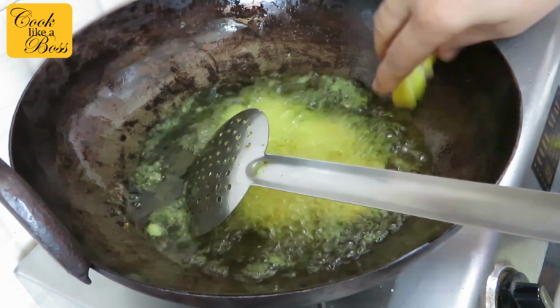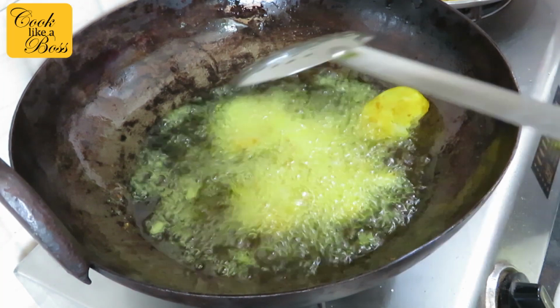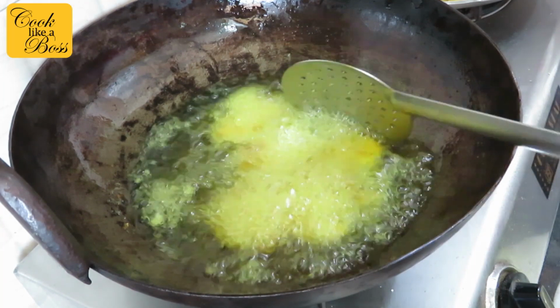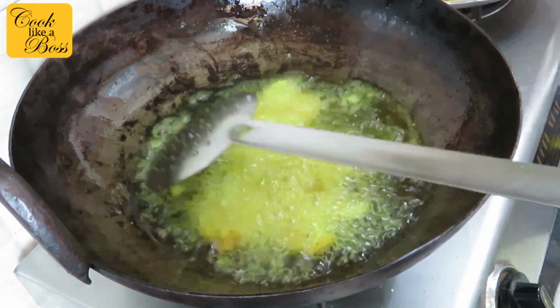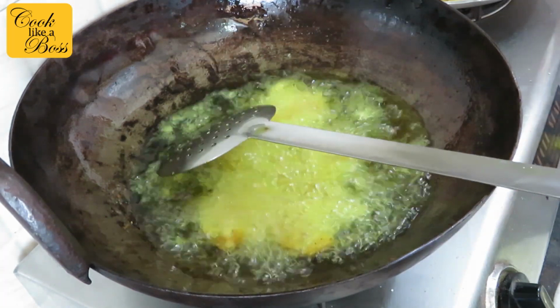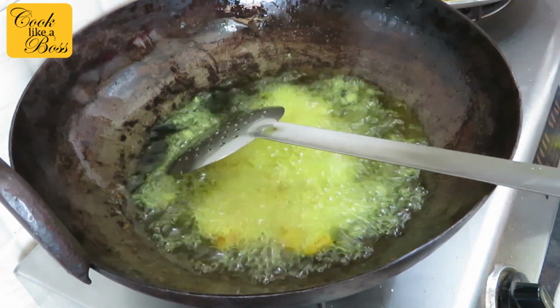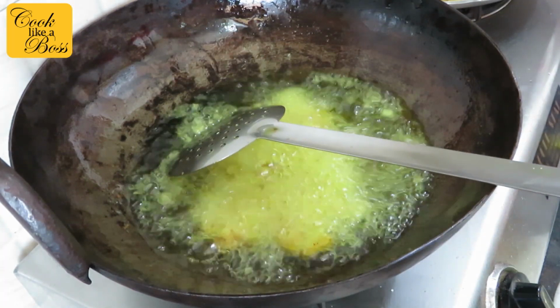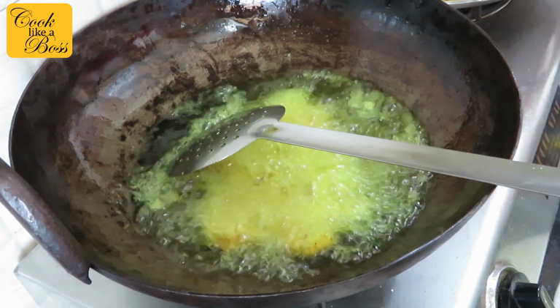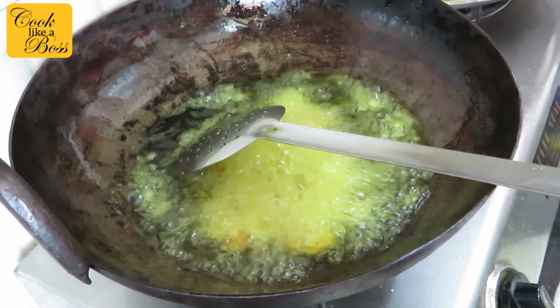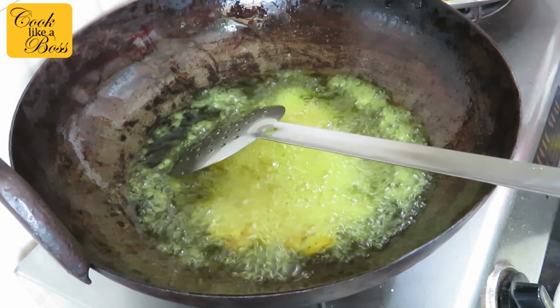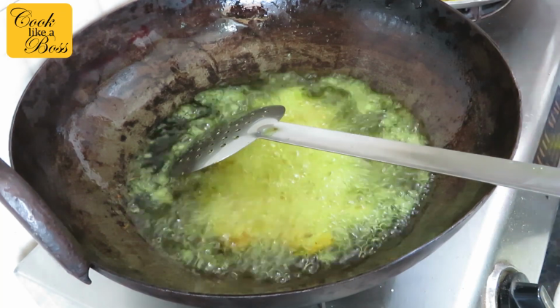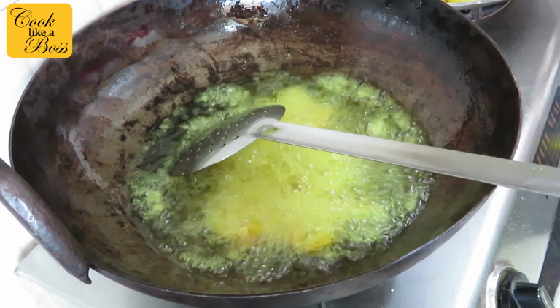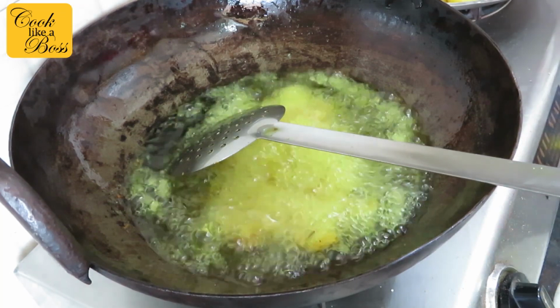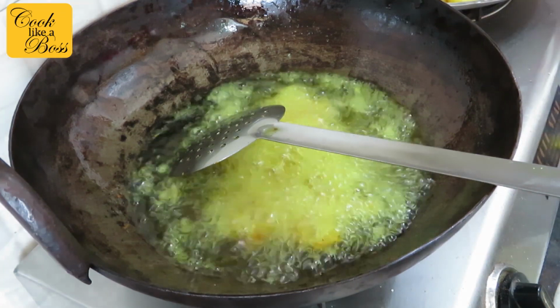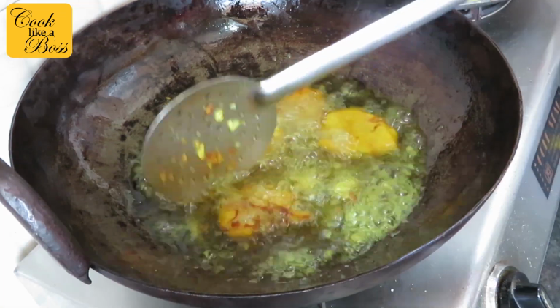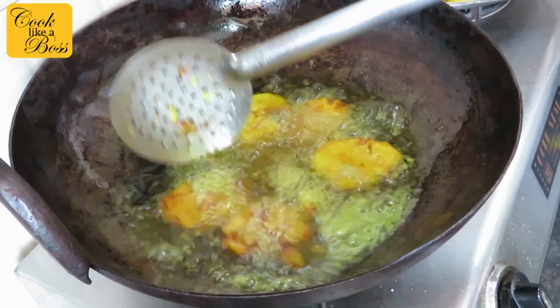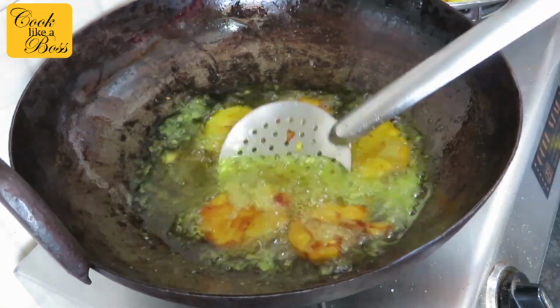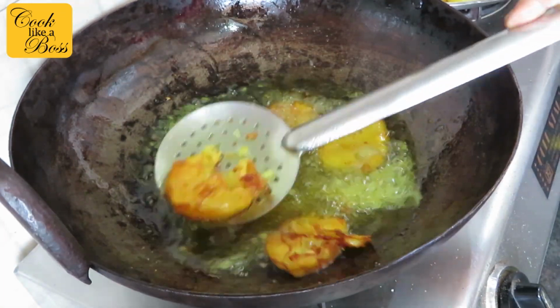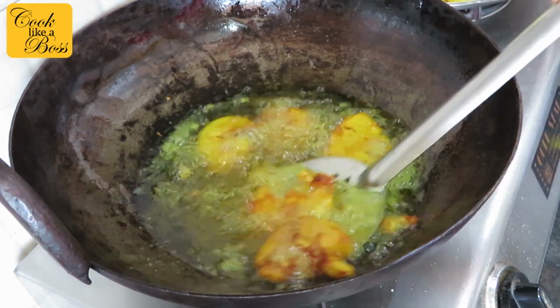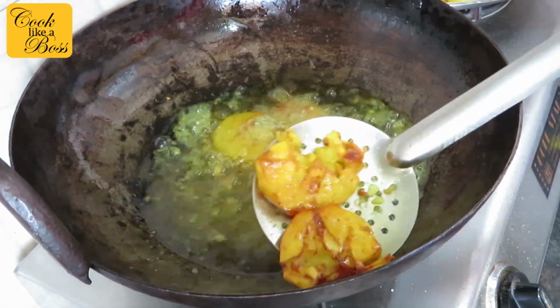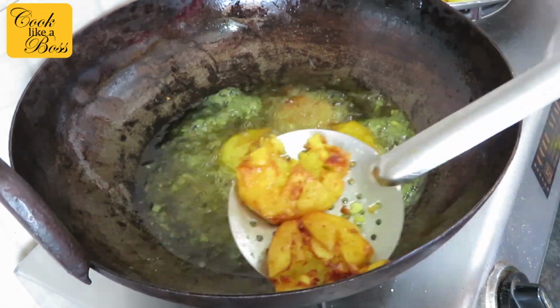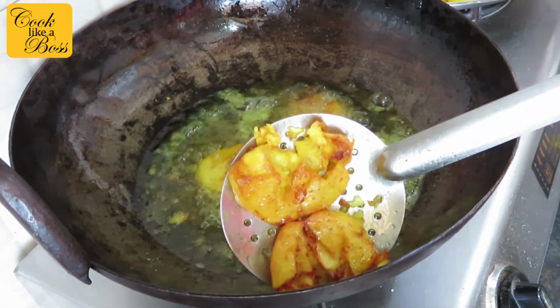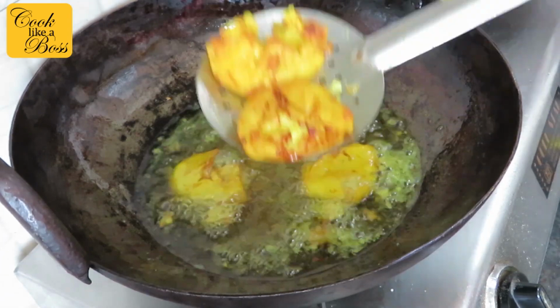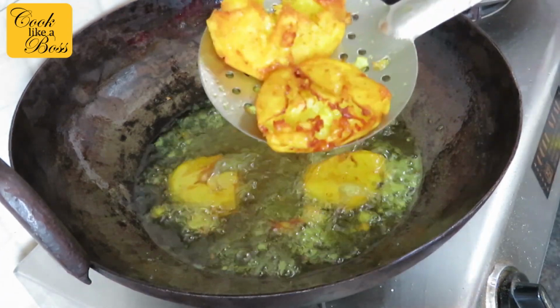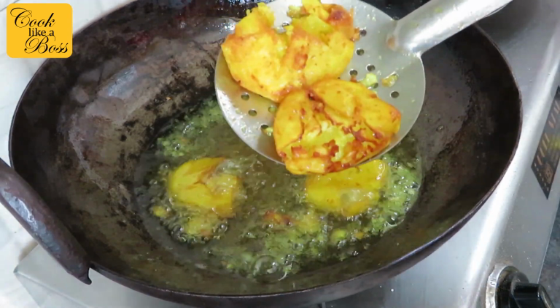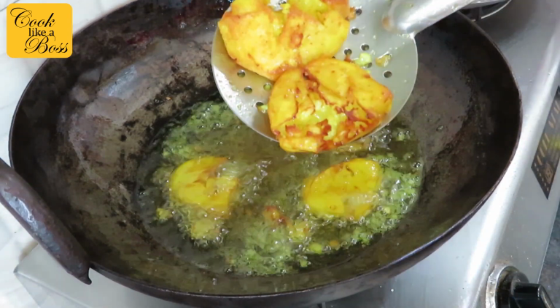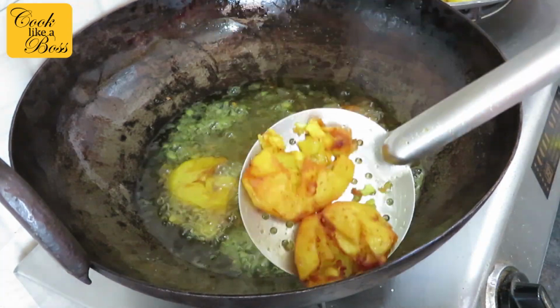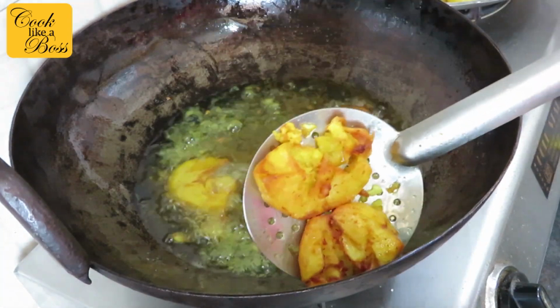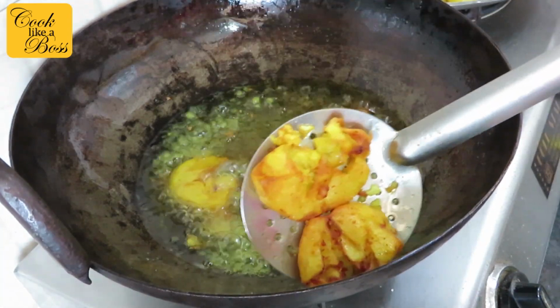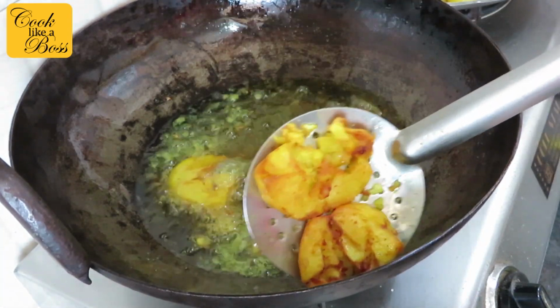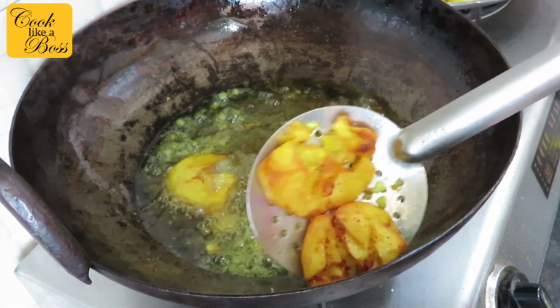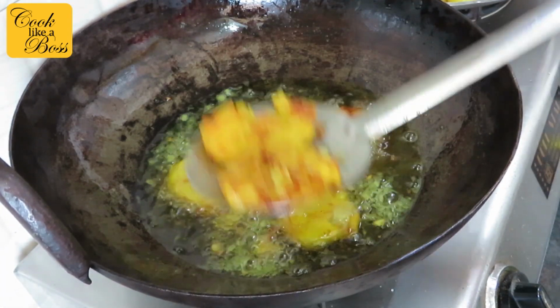While the oil is still hot, add 4-5 pieces of the potatoes and fry them crisp on medium flame. Then remove them from the oil and keep them aside. Do the same for all the remaining pieces.